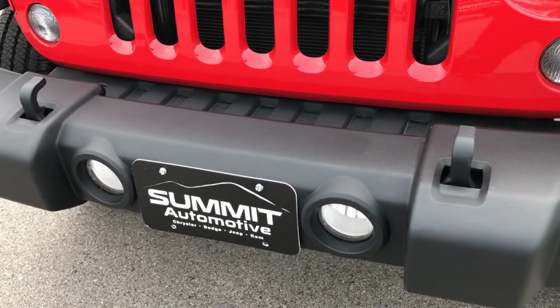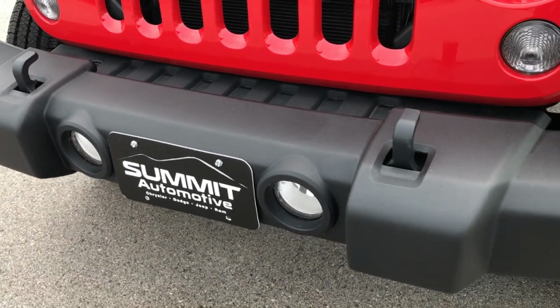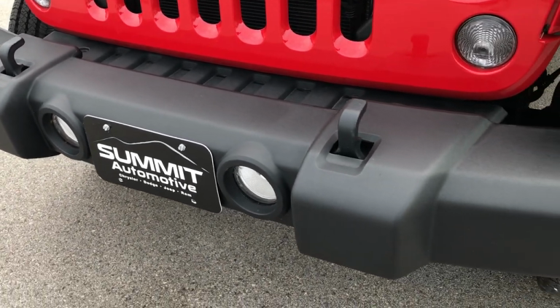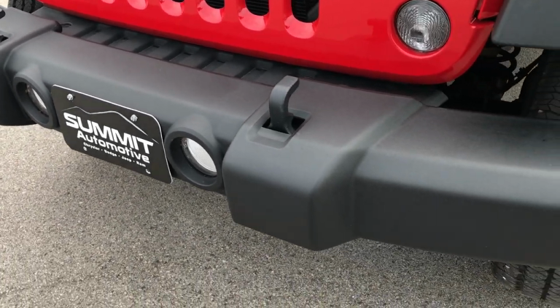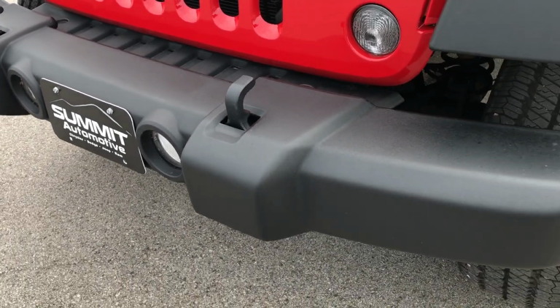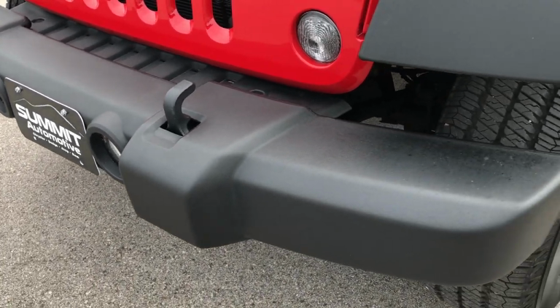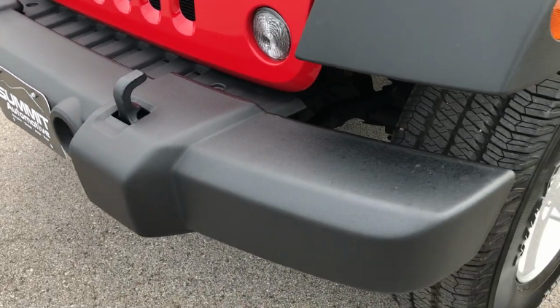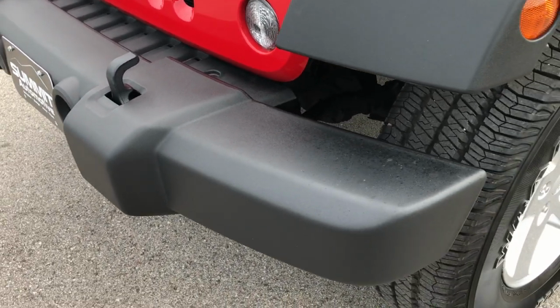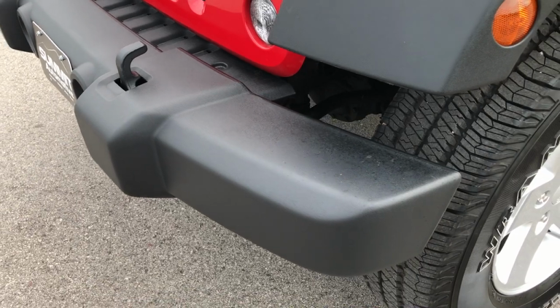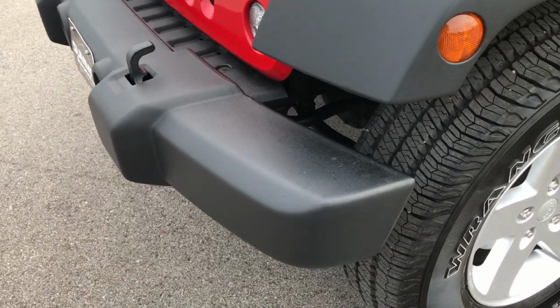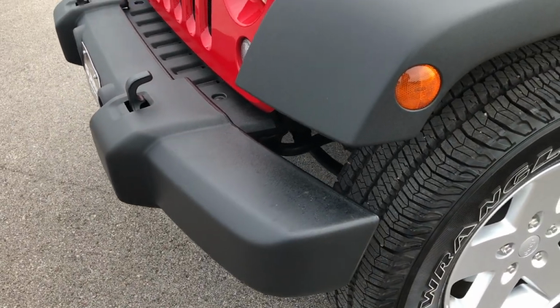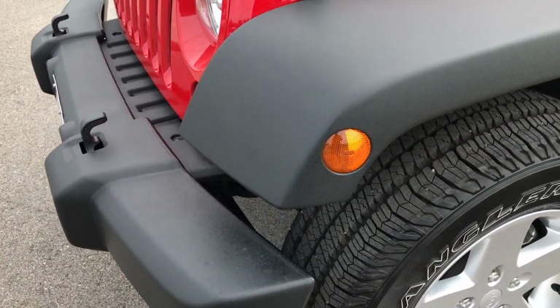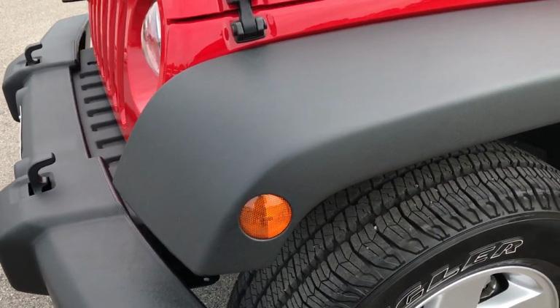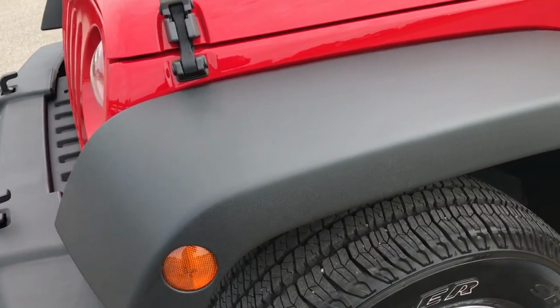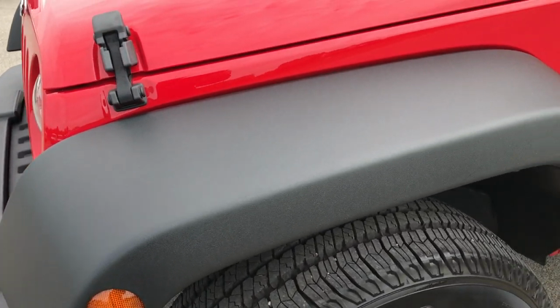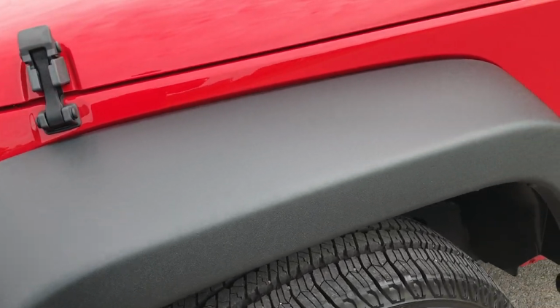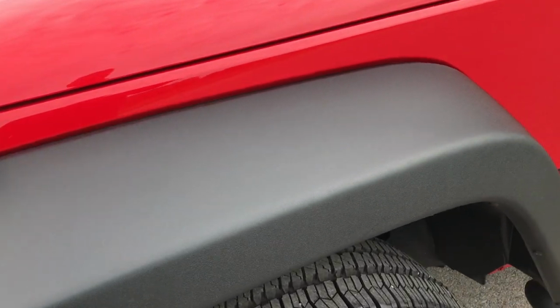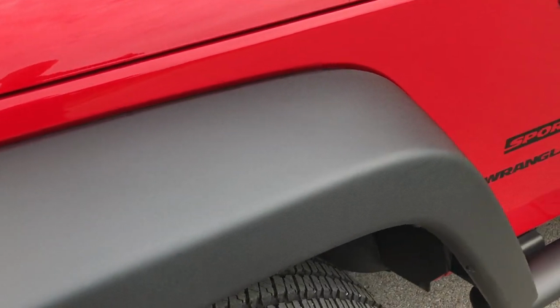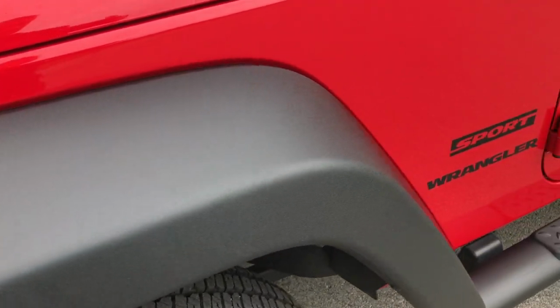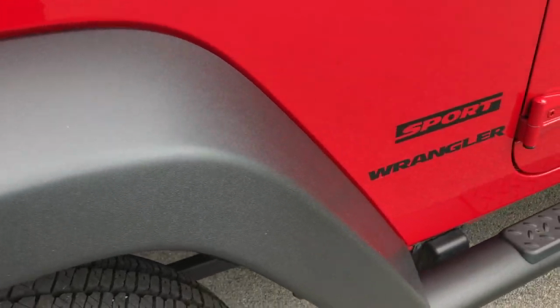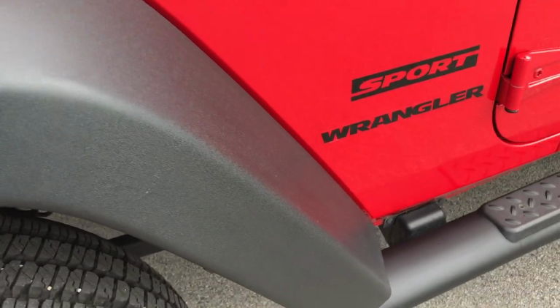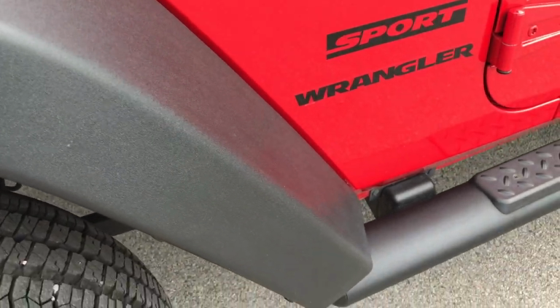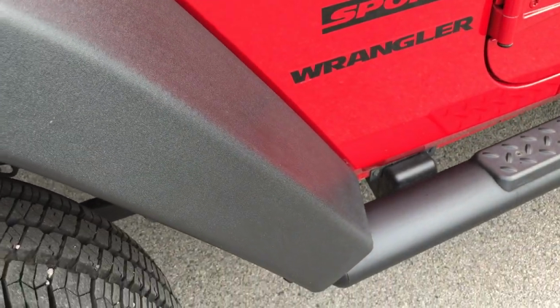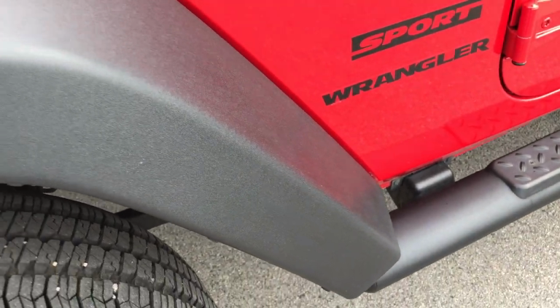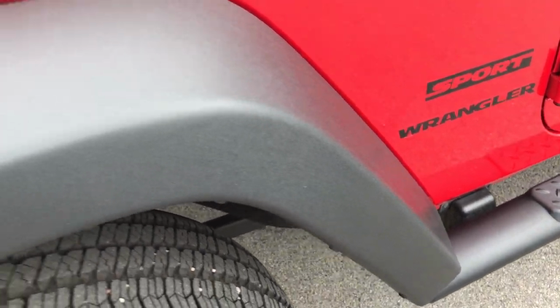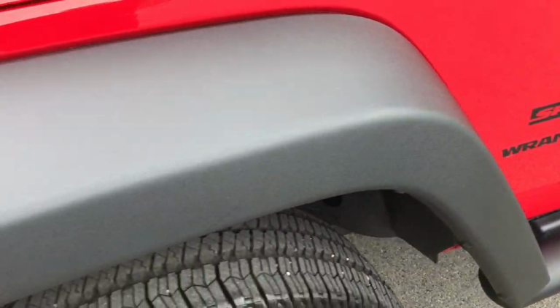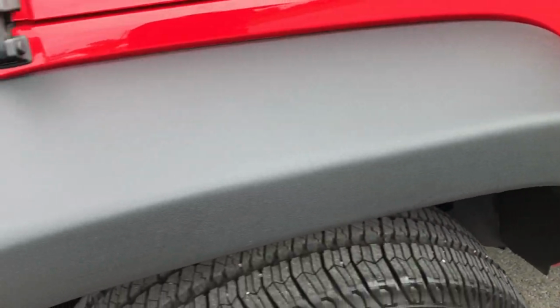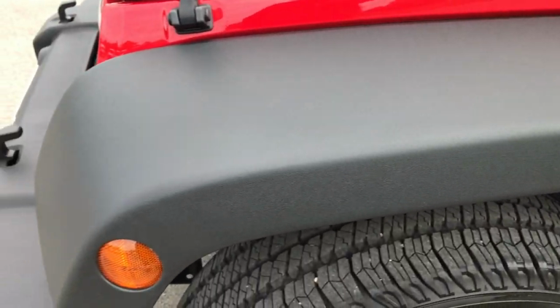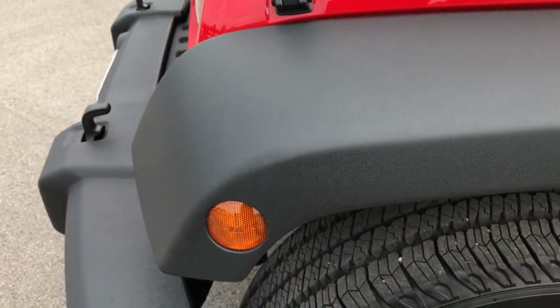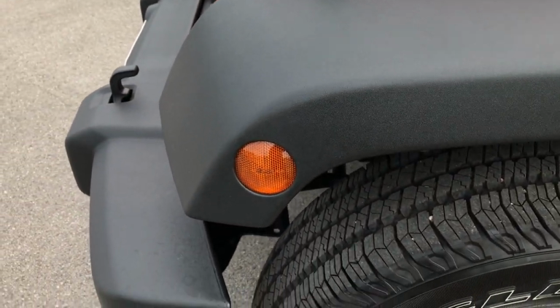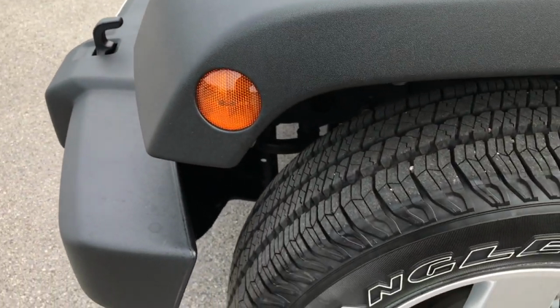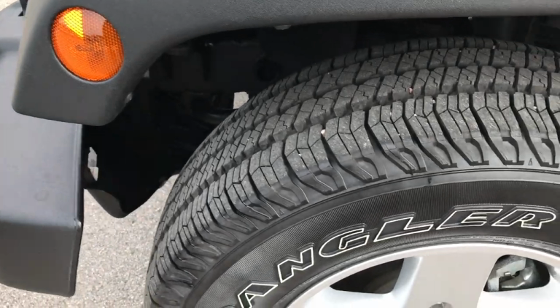Factory fog lights, and the front bumper is absolutely perfect — no dents, dings, scuffs, stress marks or anything like that. It has the plastic fenders here that are in really nice condition, with no scuffs or scrapes on them.